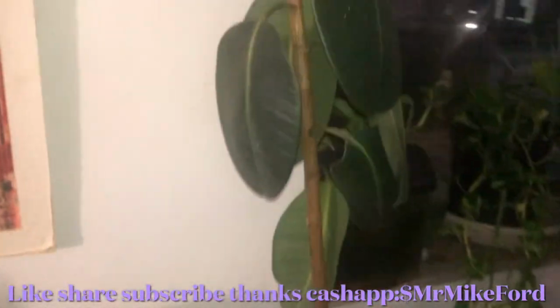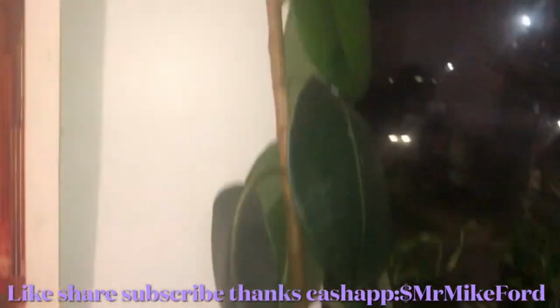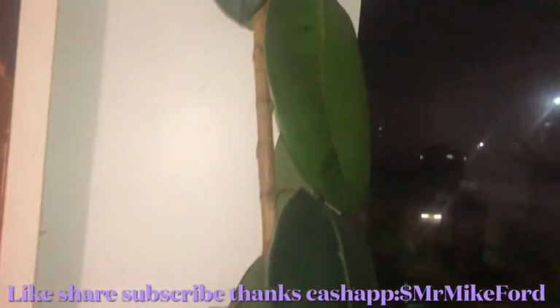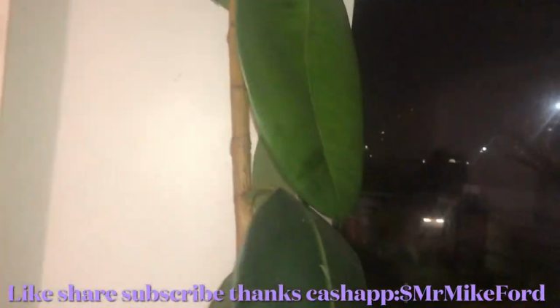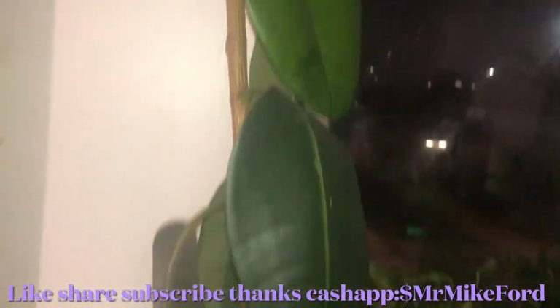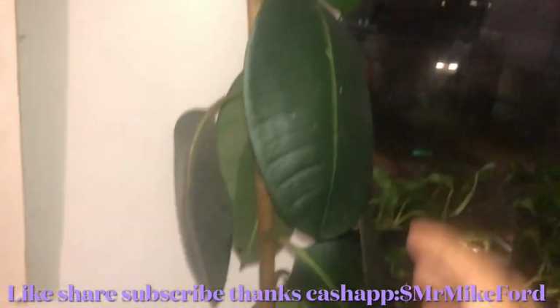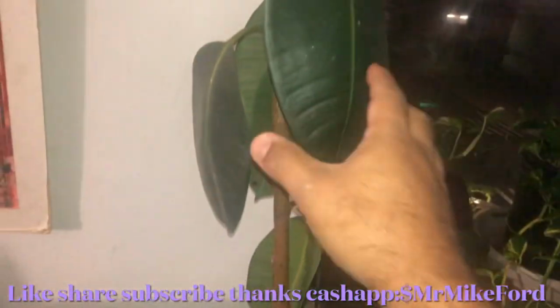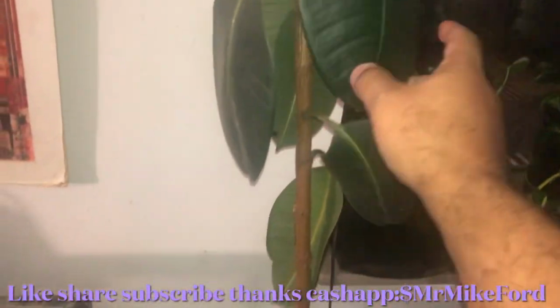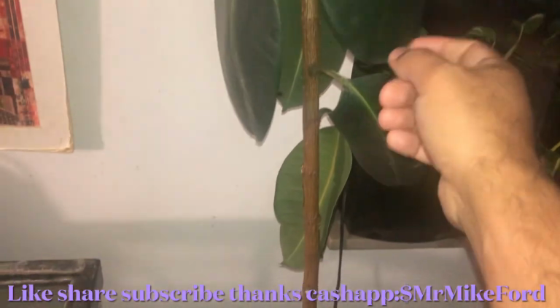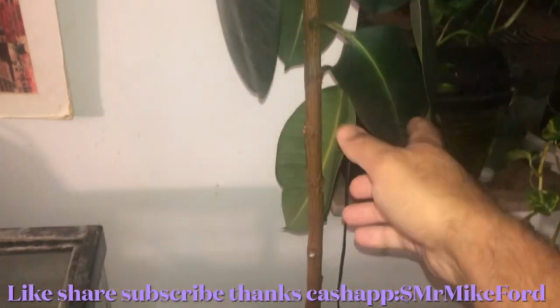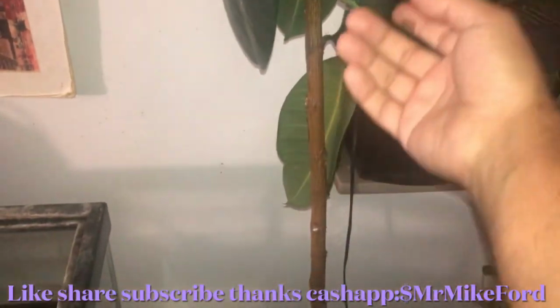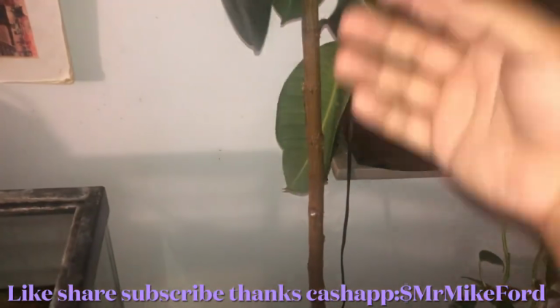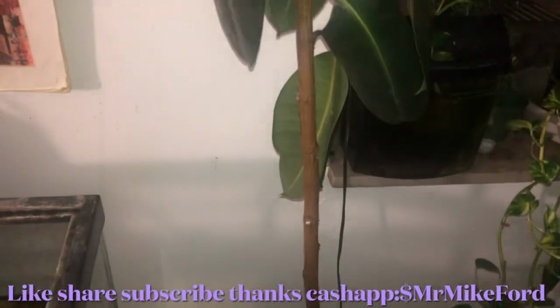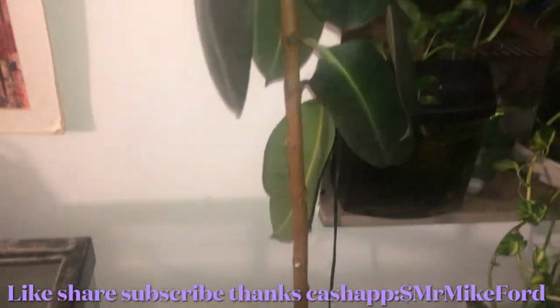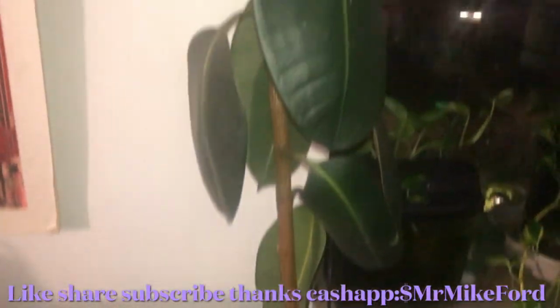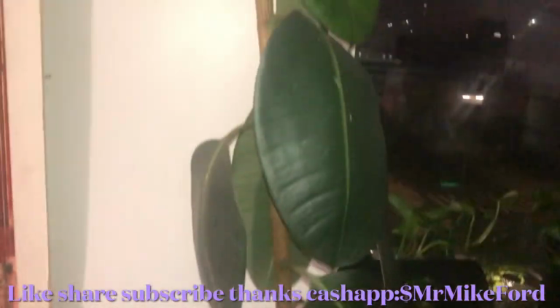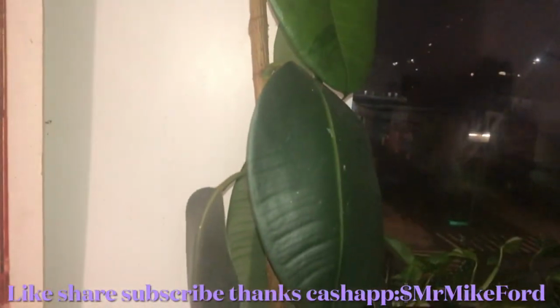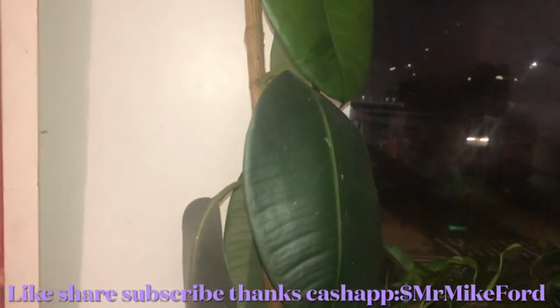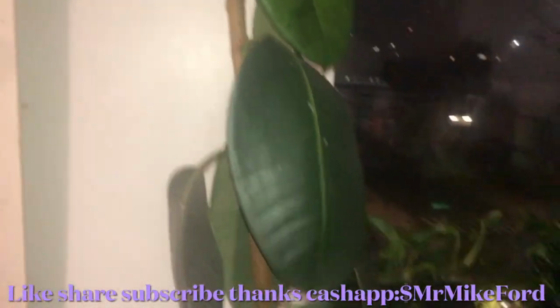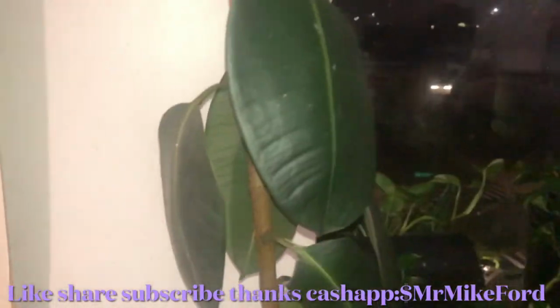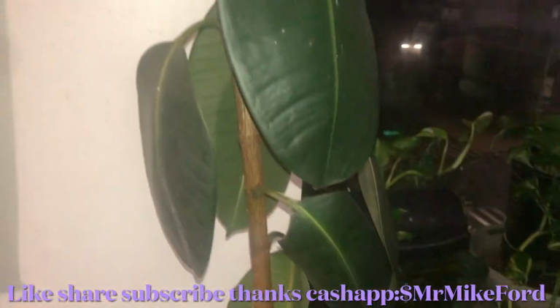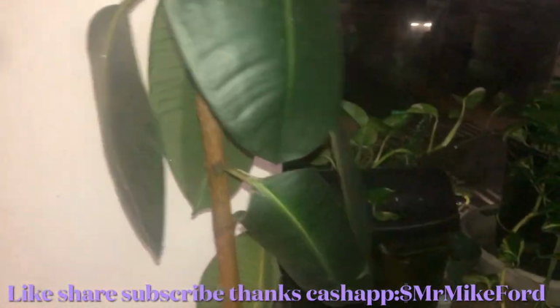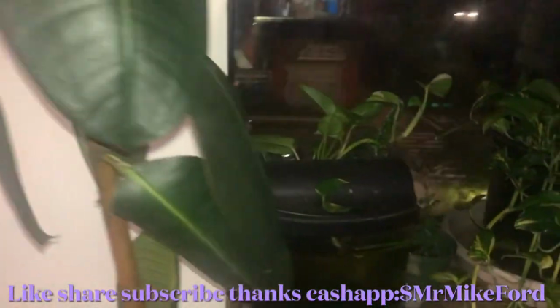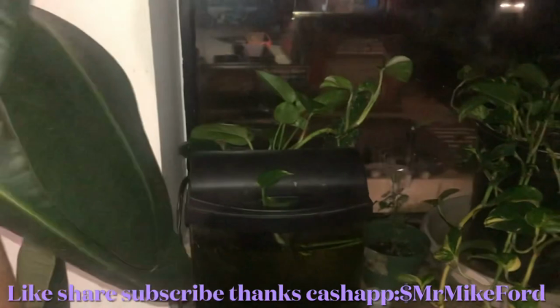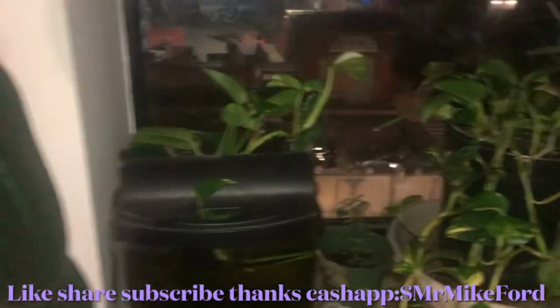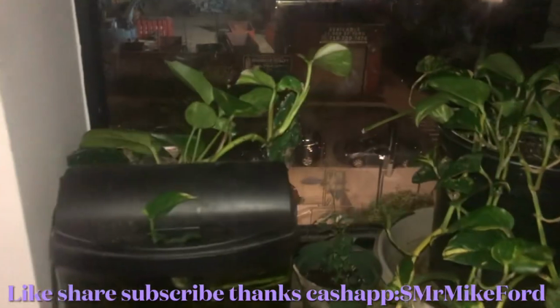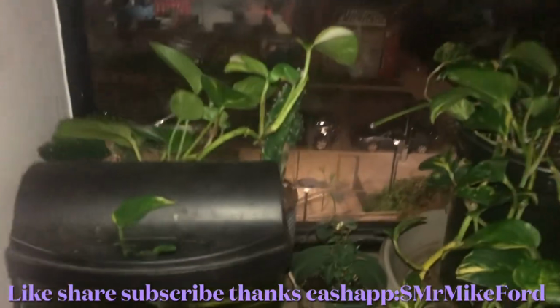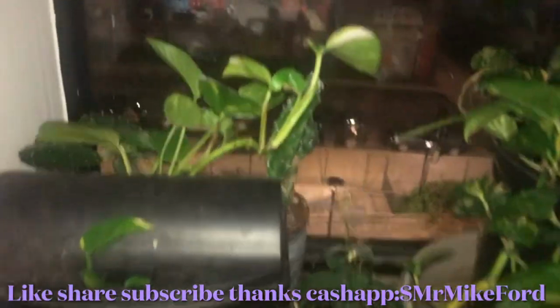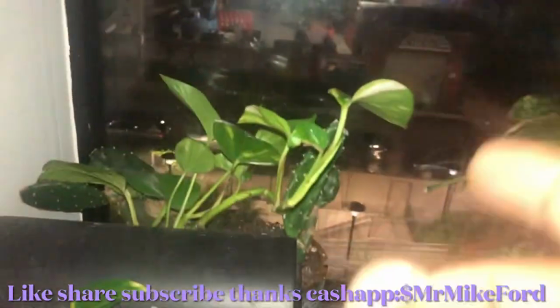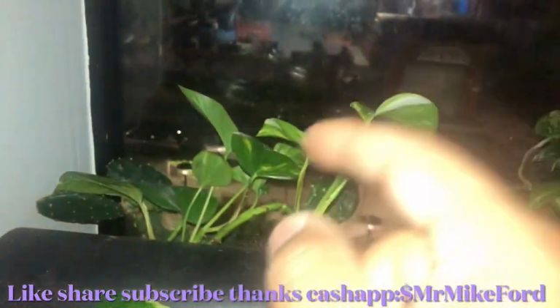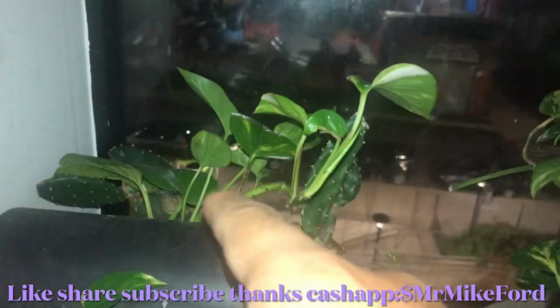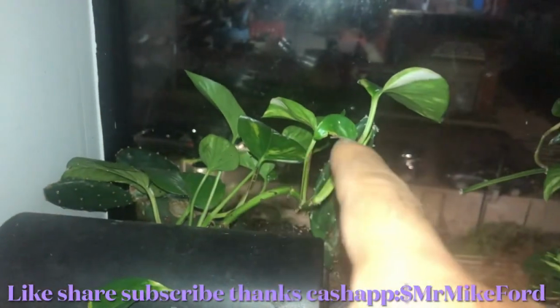That's my other rubber plant — it's not doing good. It's dying out on me. But it's all good. I have more pothos.